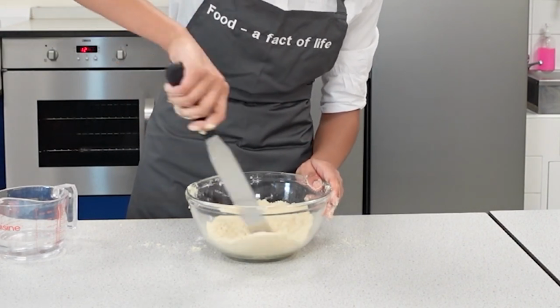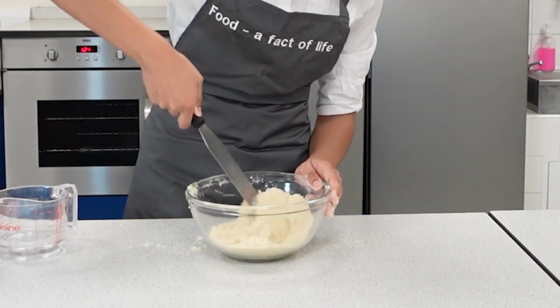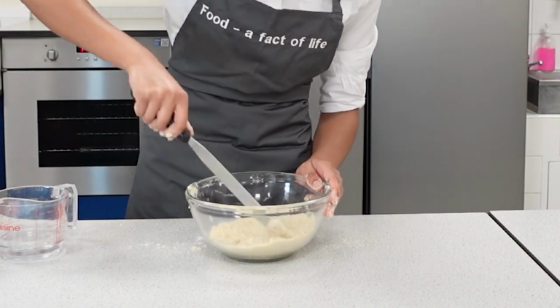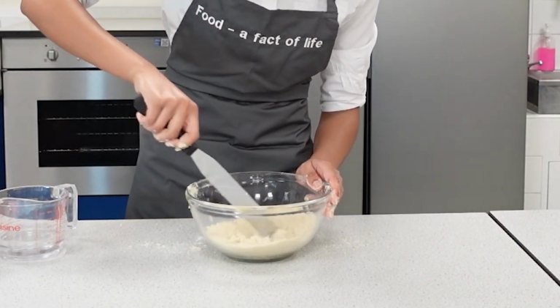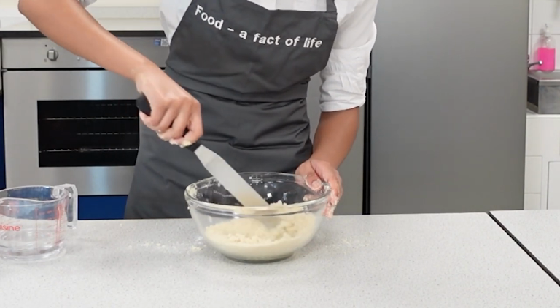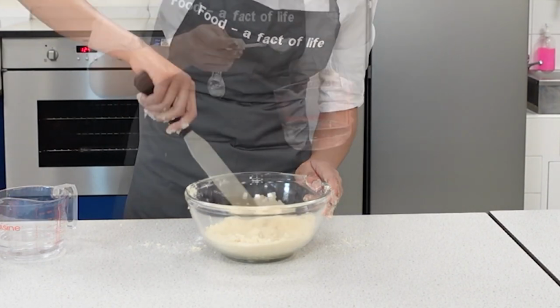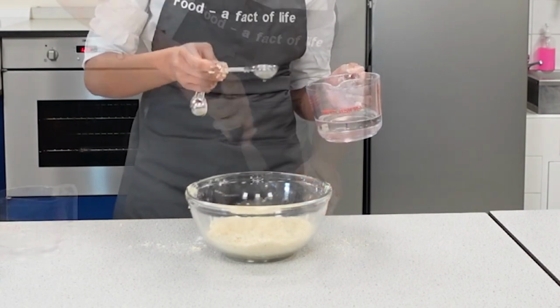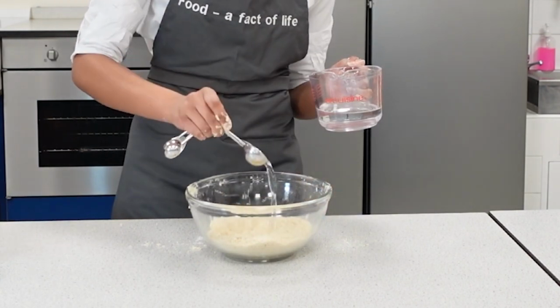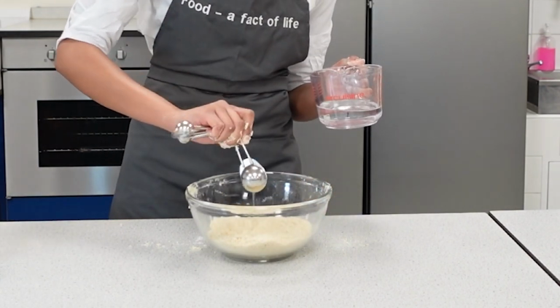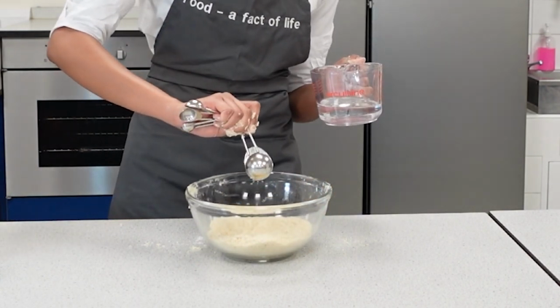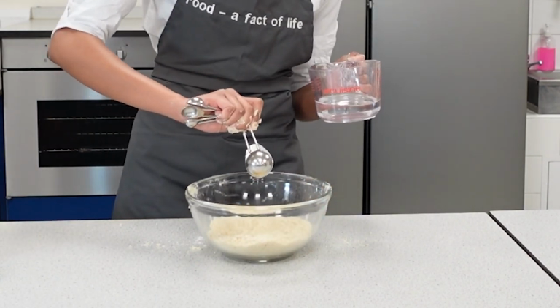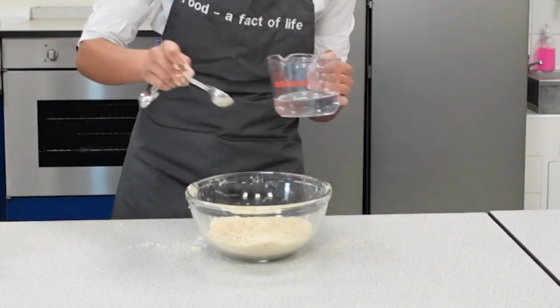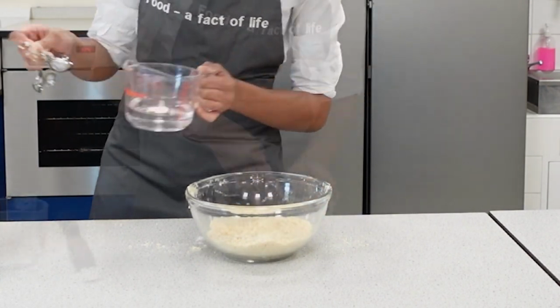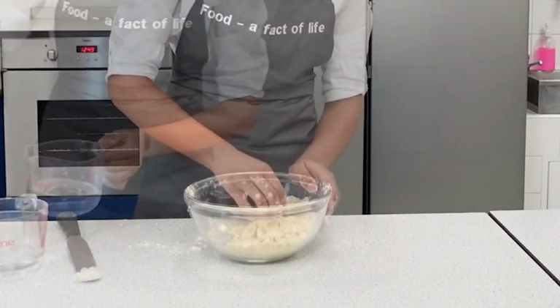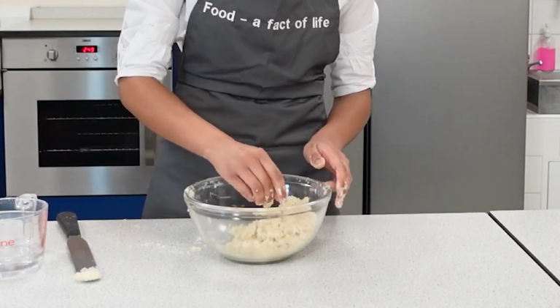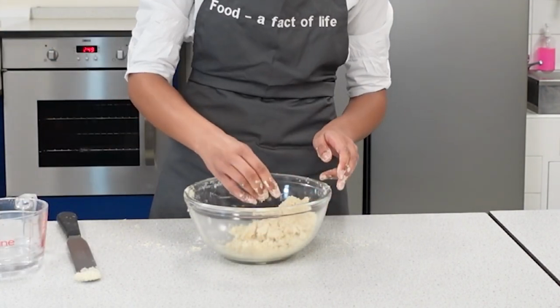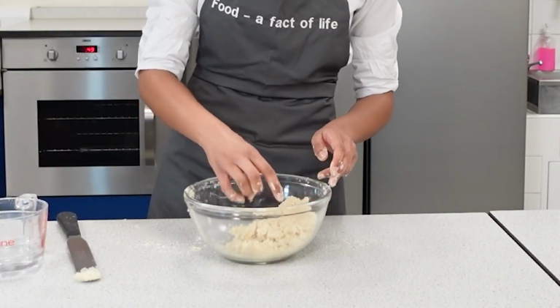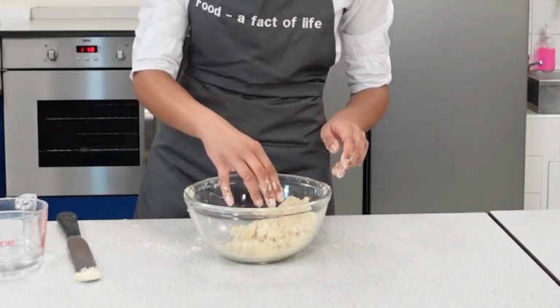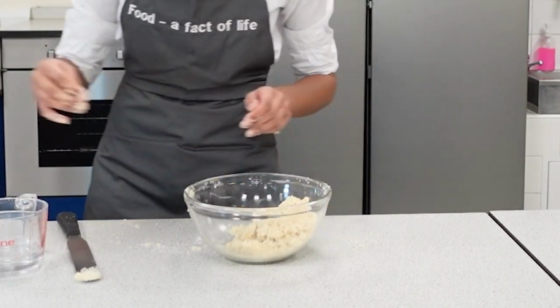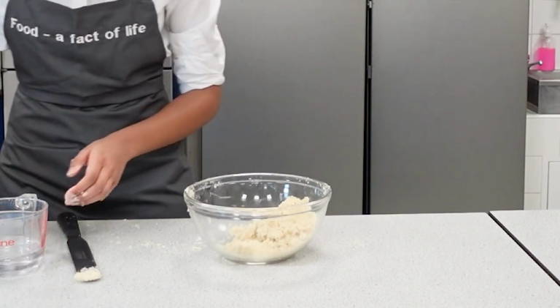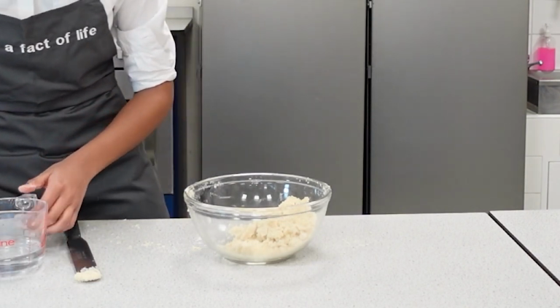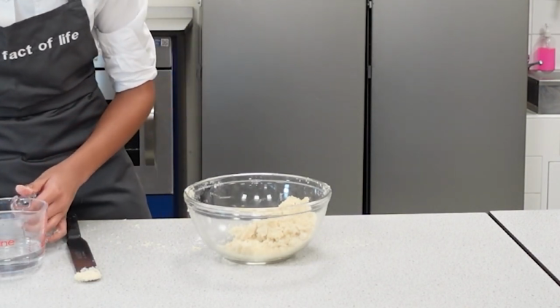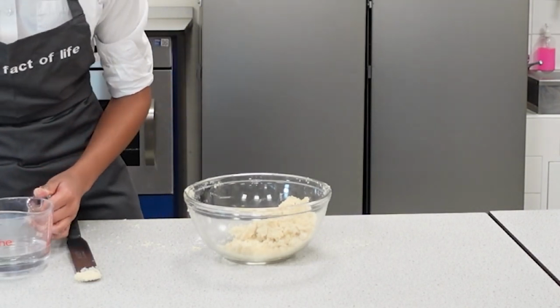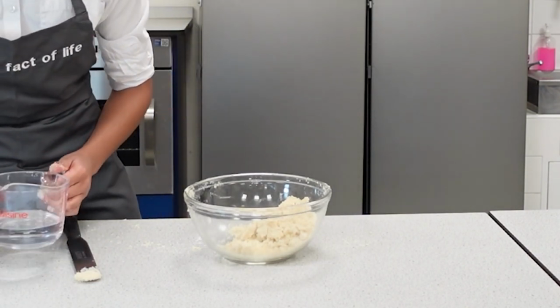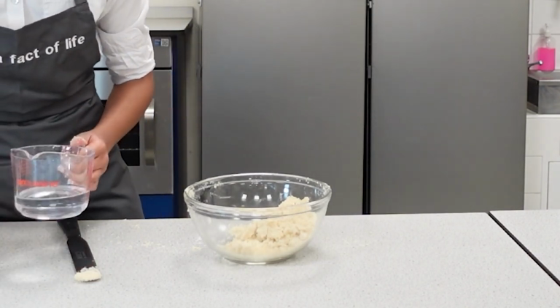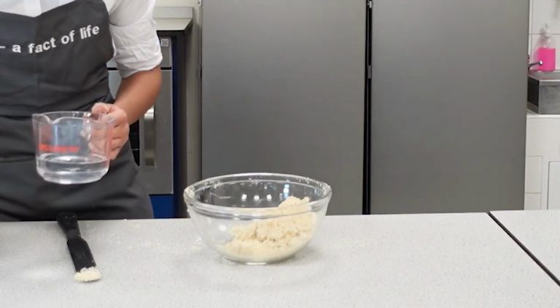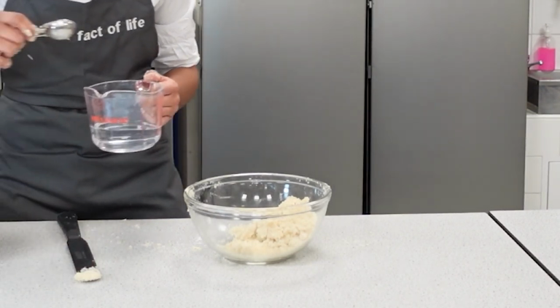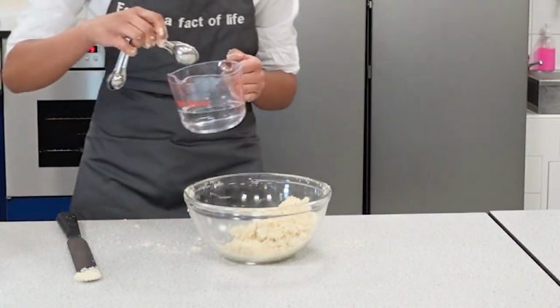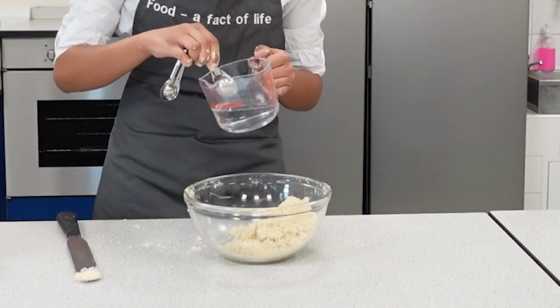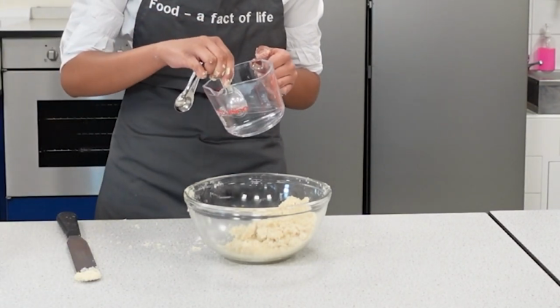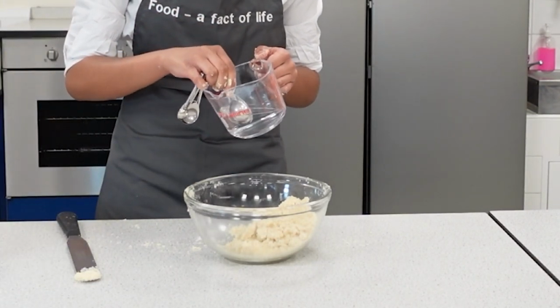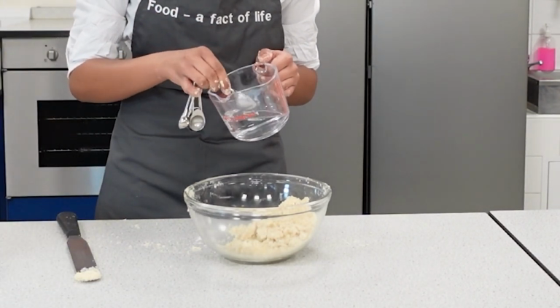If the mixture is looking too dry, sprinkle in a few more drops of liquid. If it's too sticky, add a little flour. It's important to add the right amount of liquid to form the dough, so be careful.